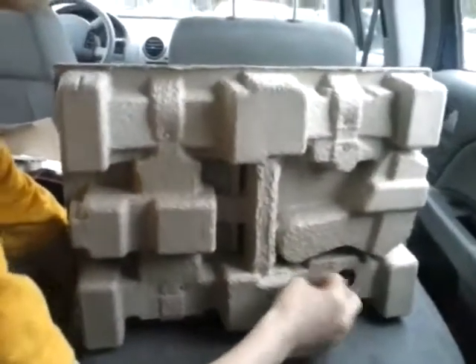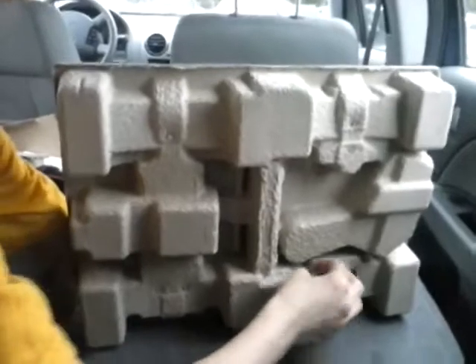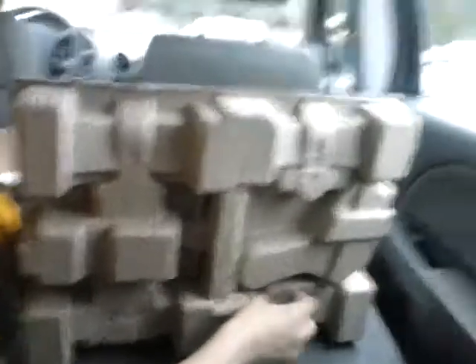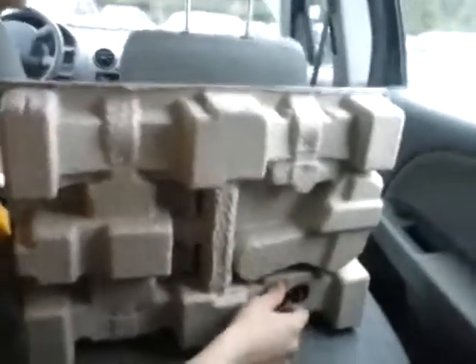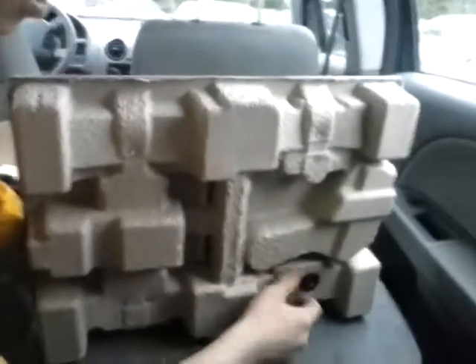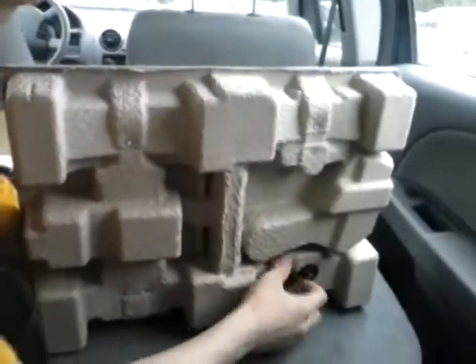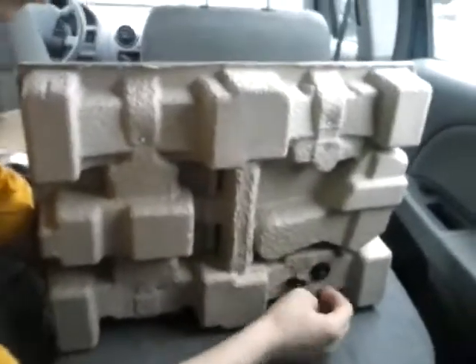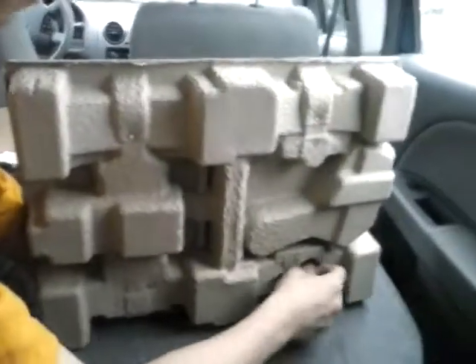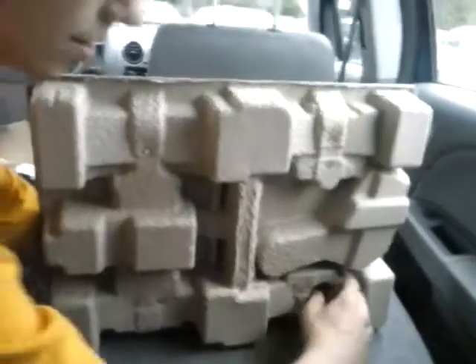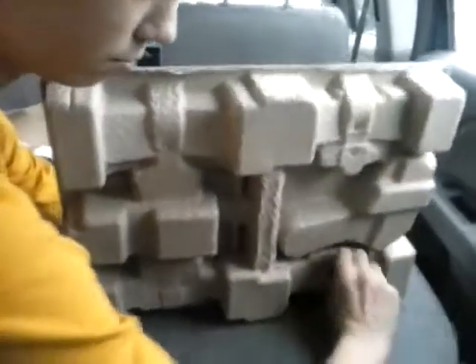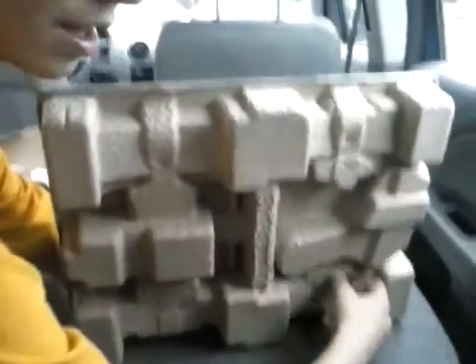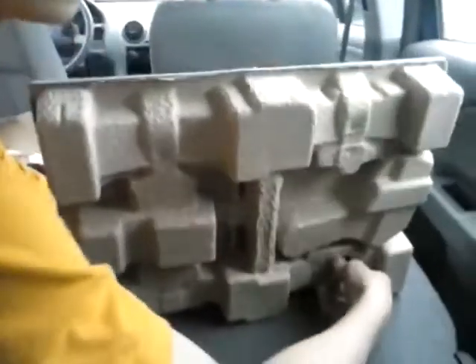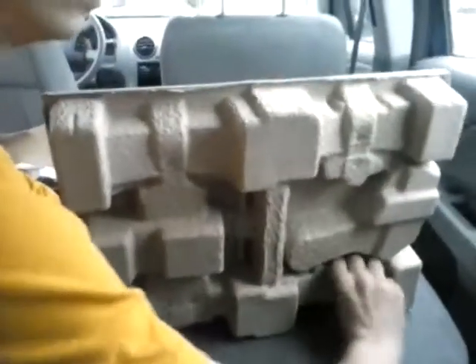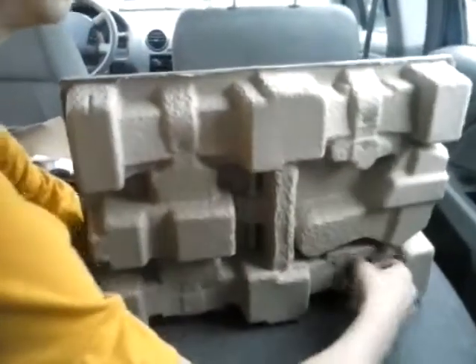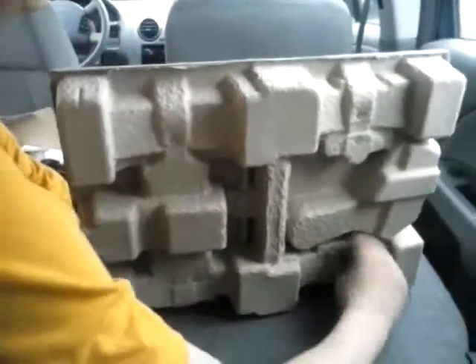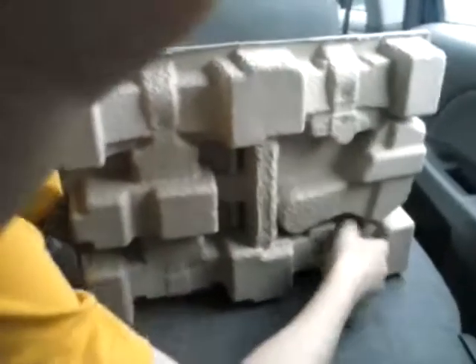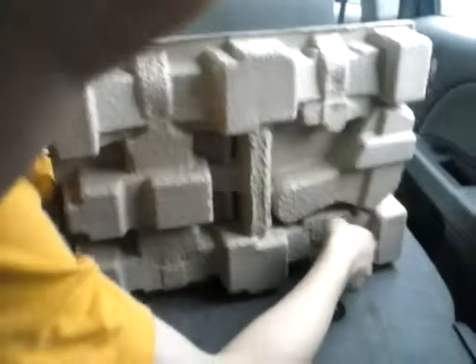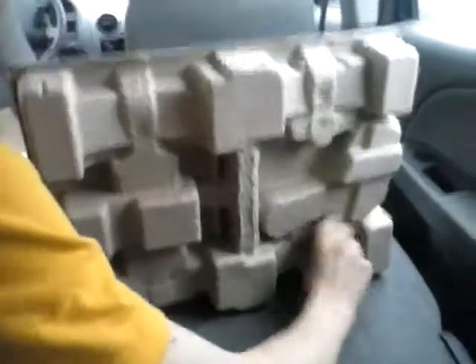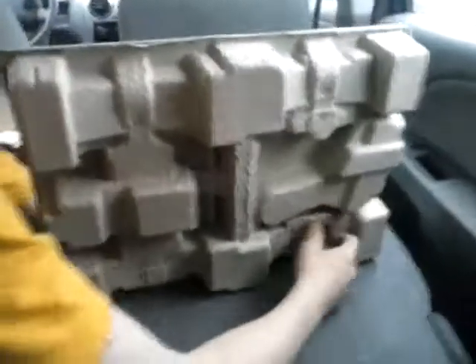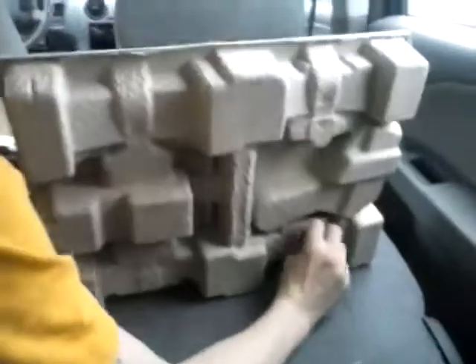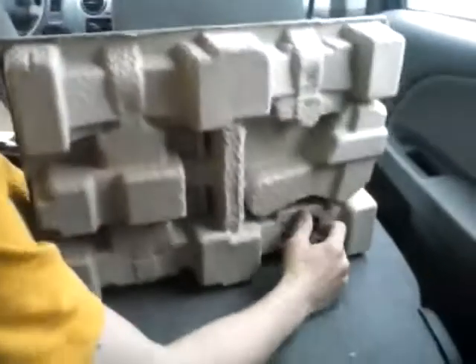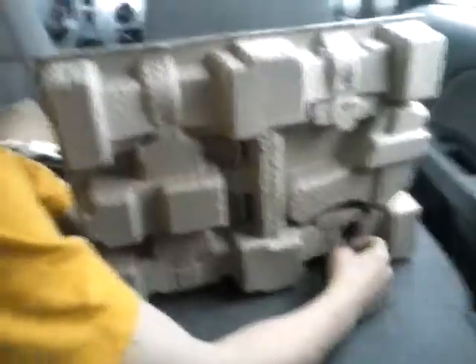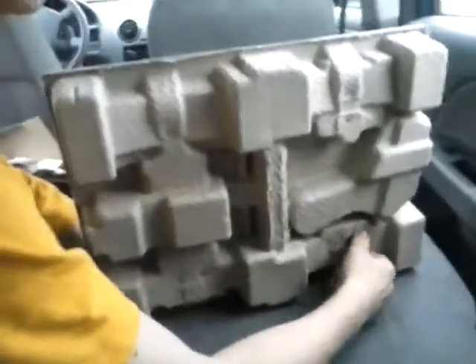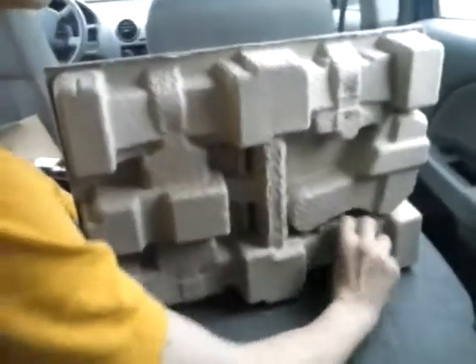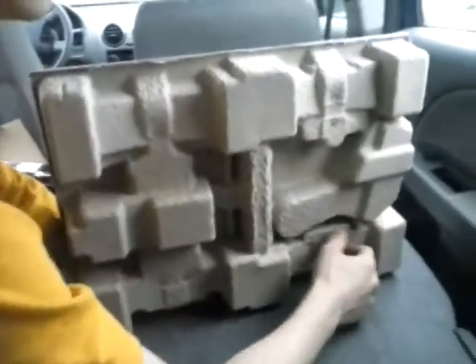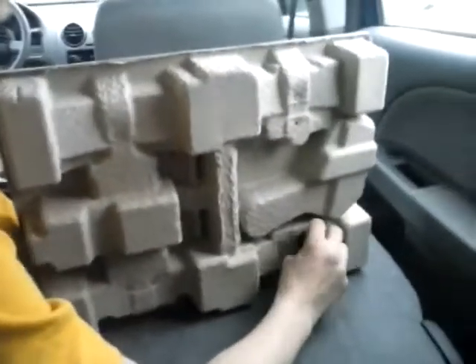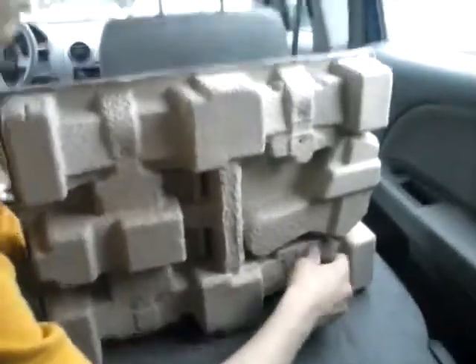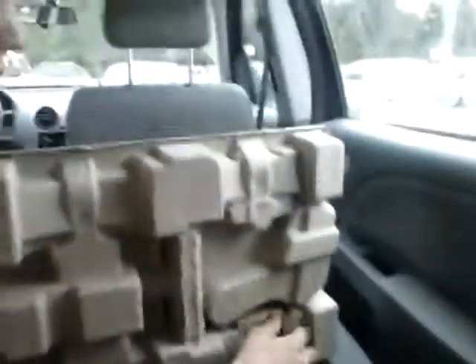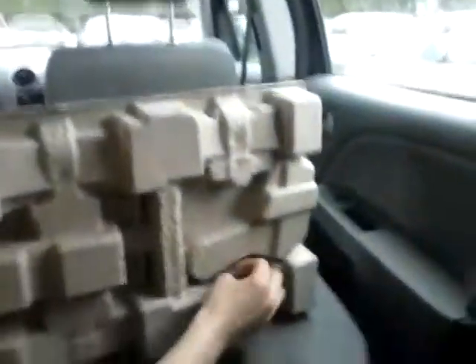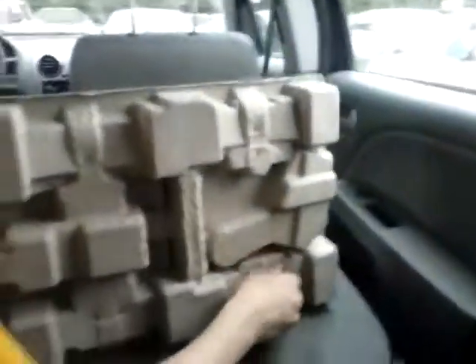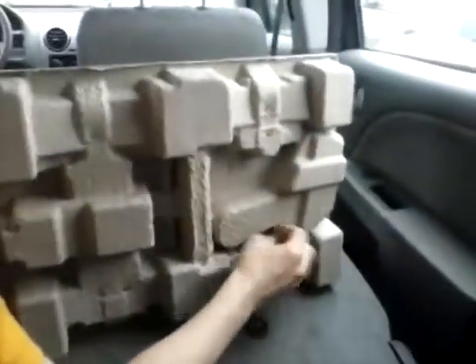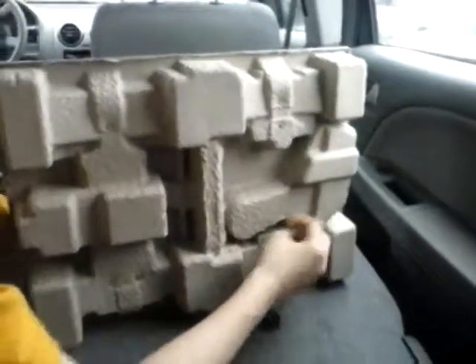My friend has one of these cars, and we're going to have a race once I get to school. I'll make sure one of my friends takes a video of it — it will be cool.